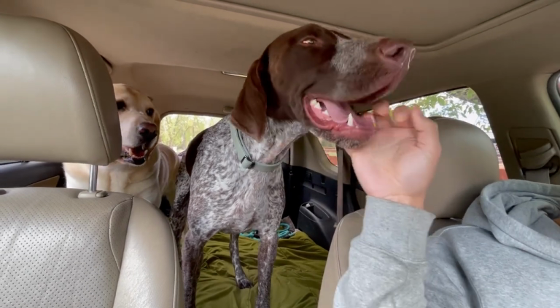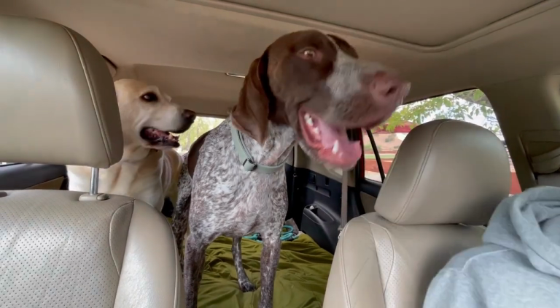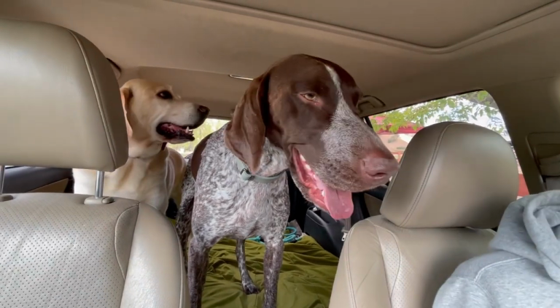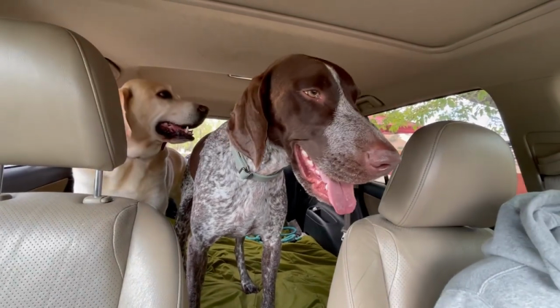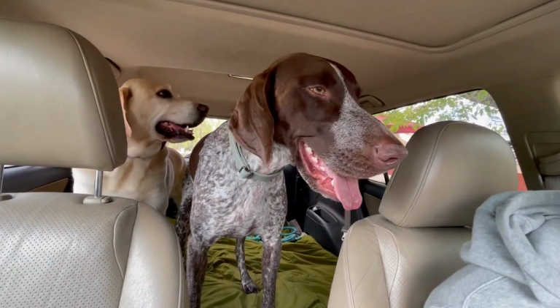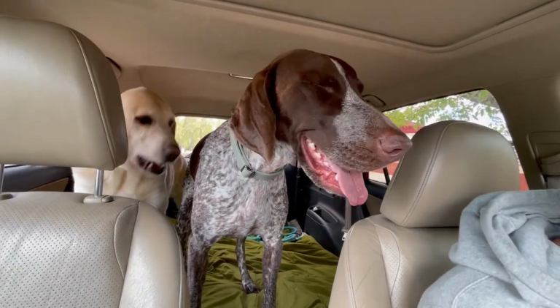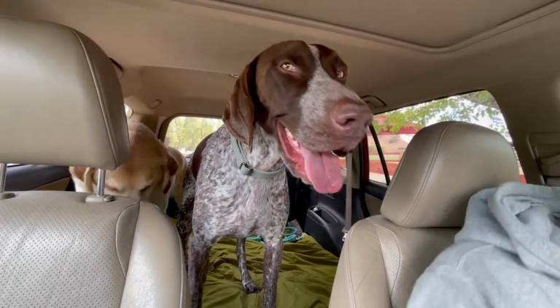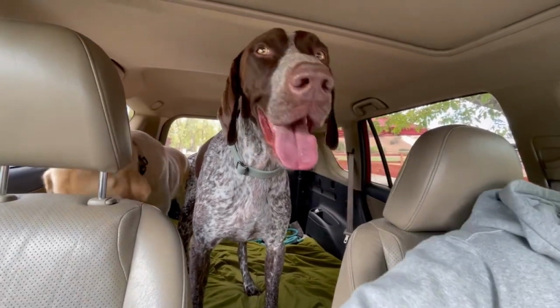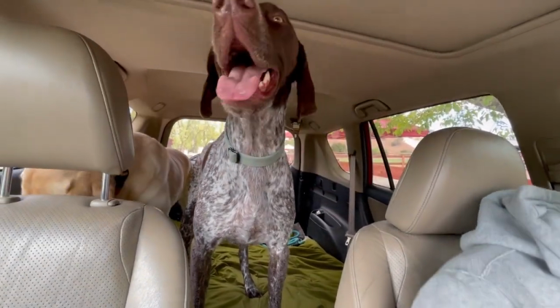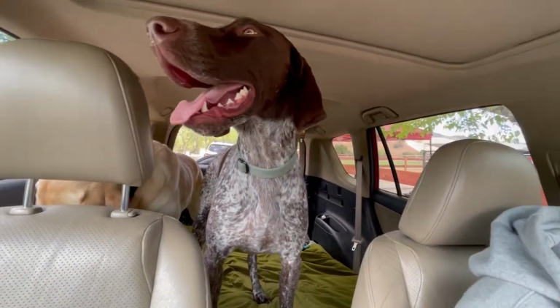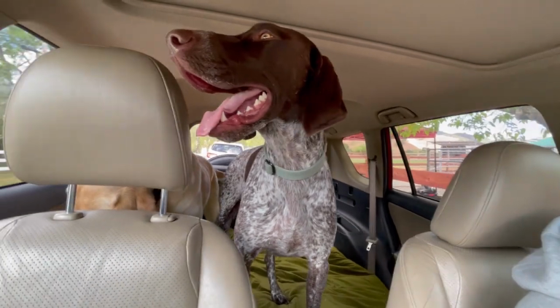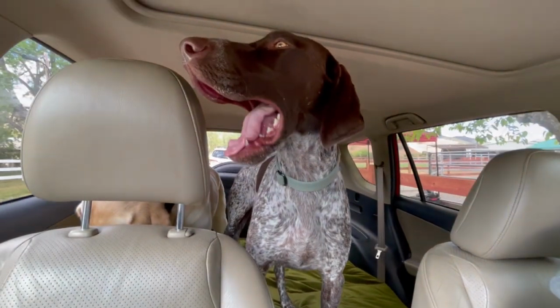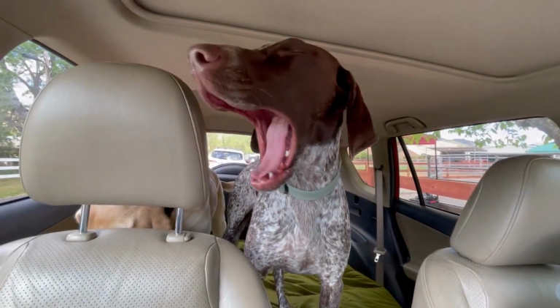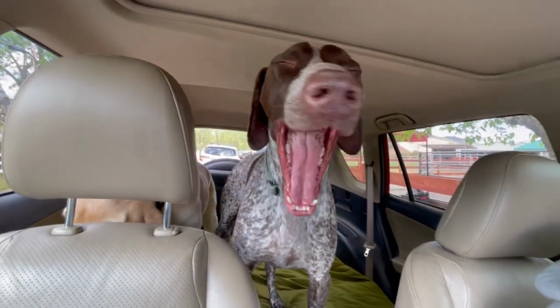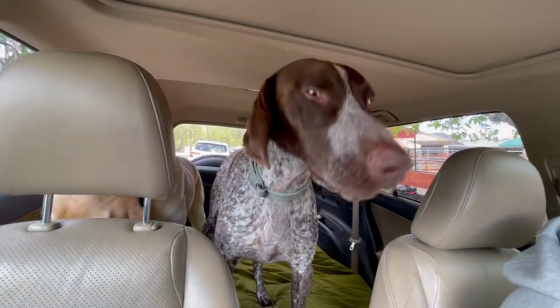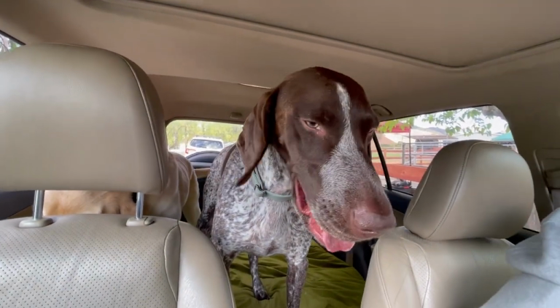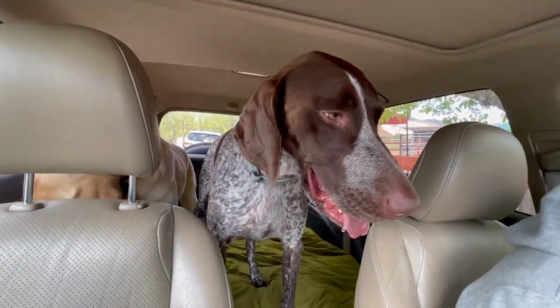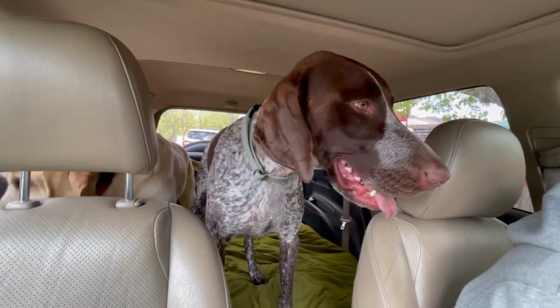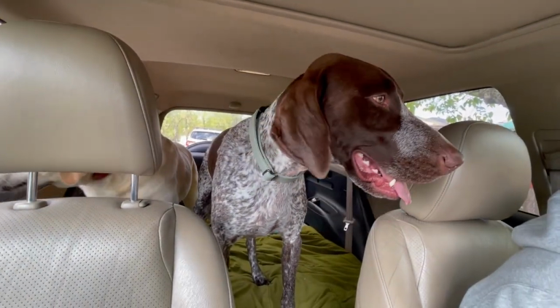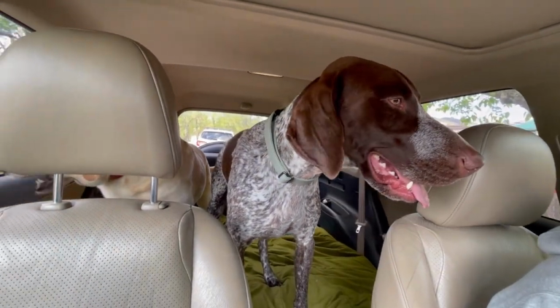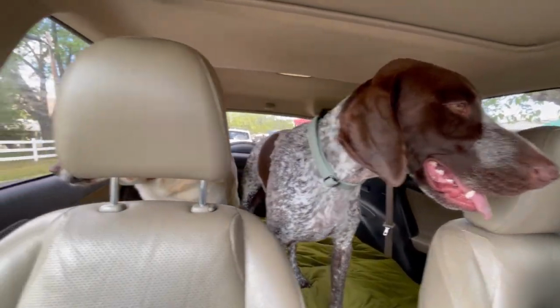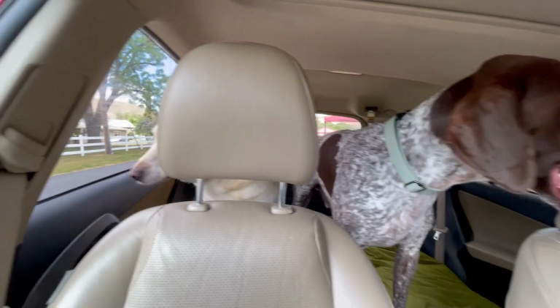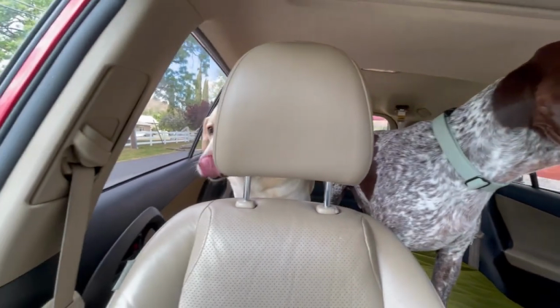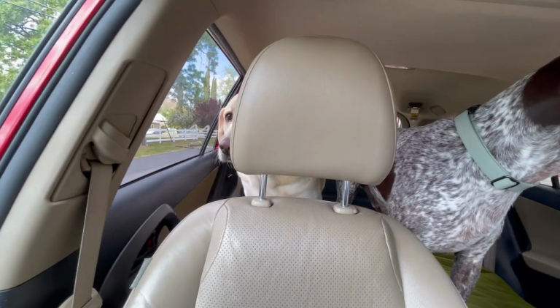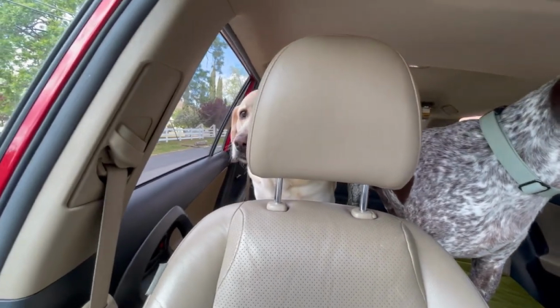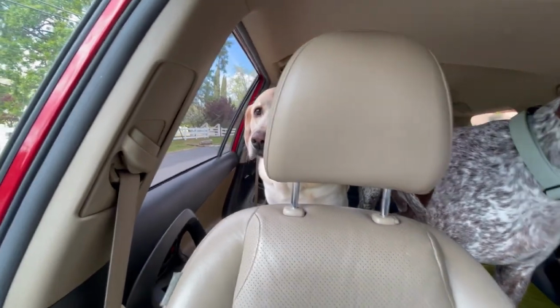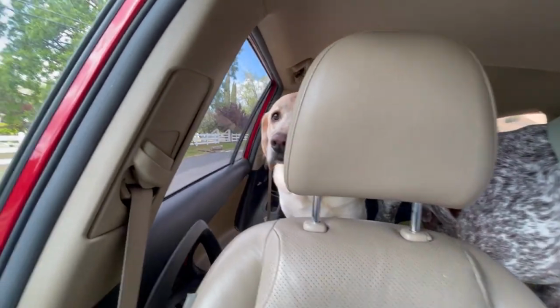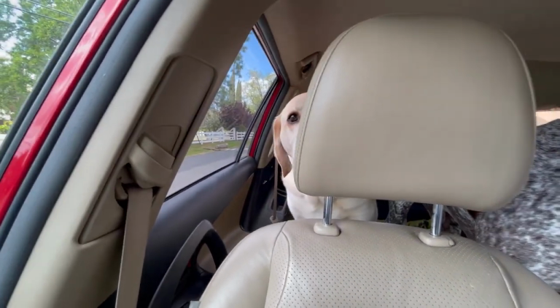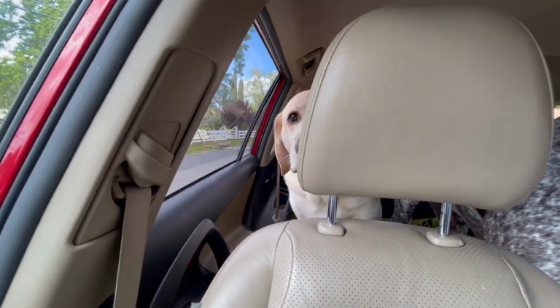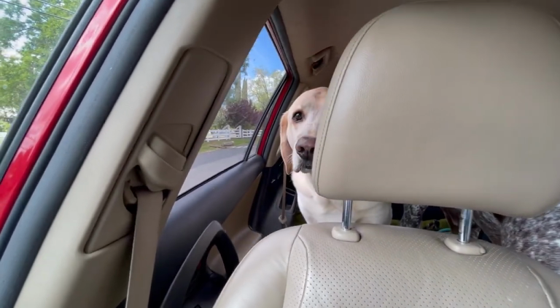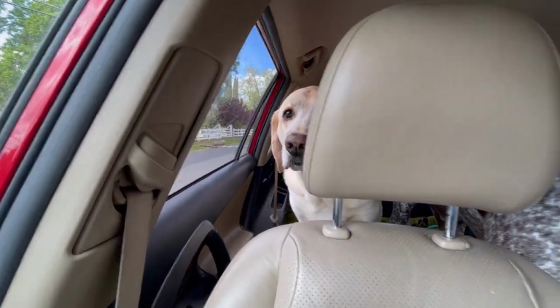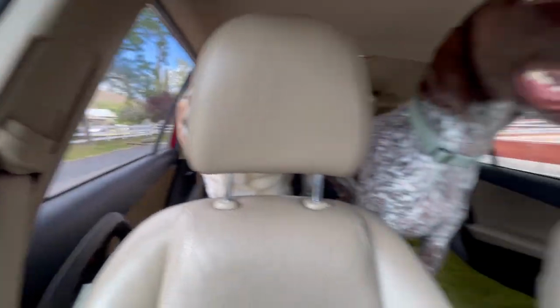We do plan to bring Zazu and Wally back next year to reinforce this training. While nothing is guaranteed, rattlesnake avoidance training has proven to be highly effective in preventing snake encounters.